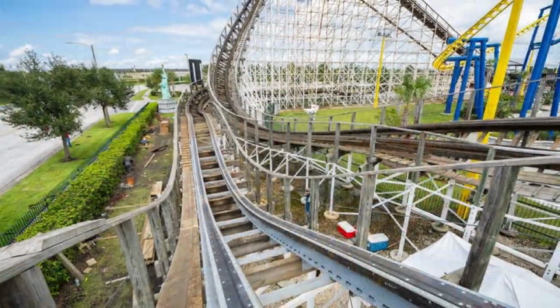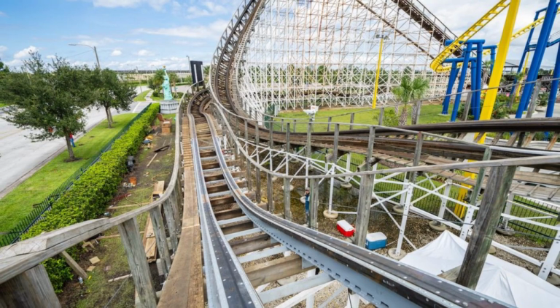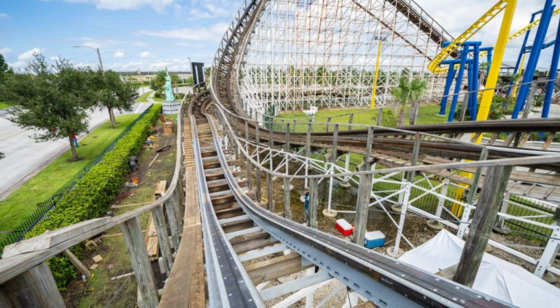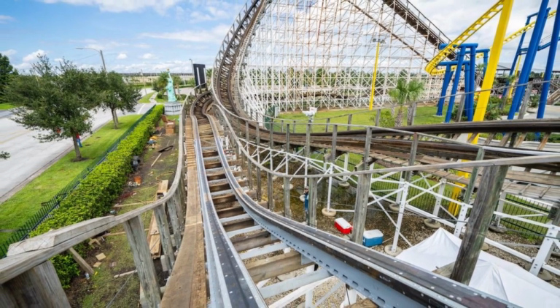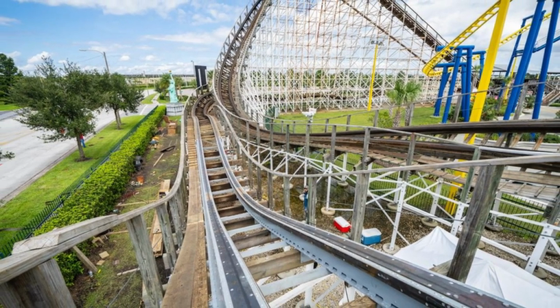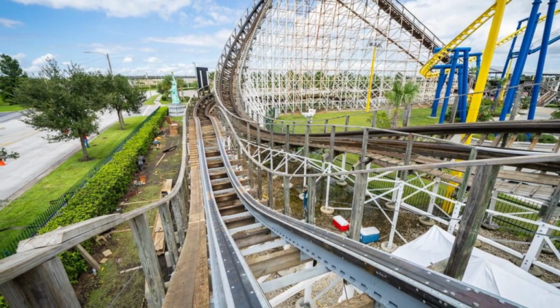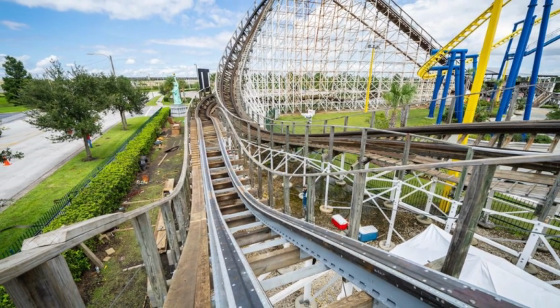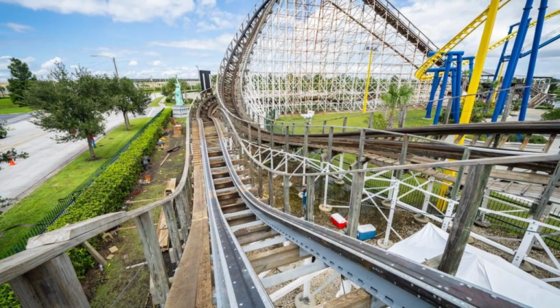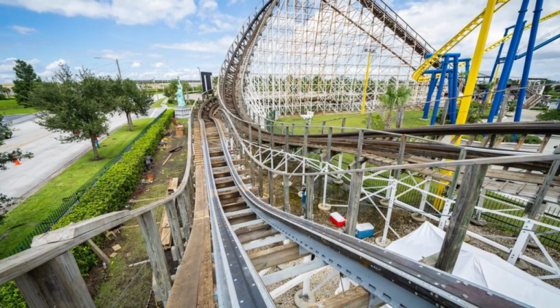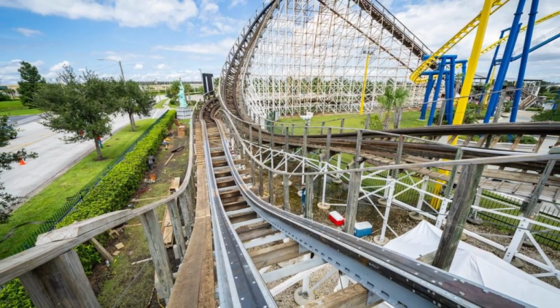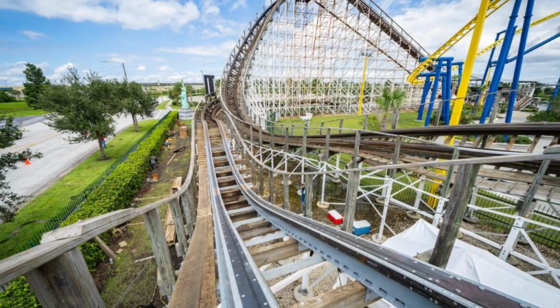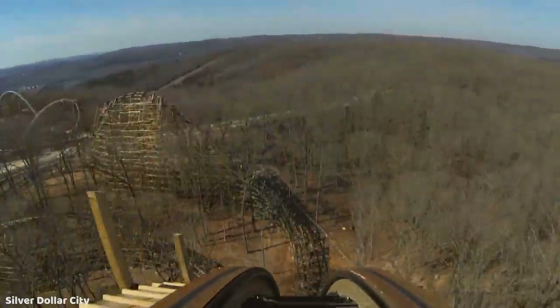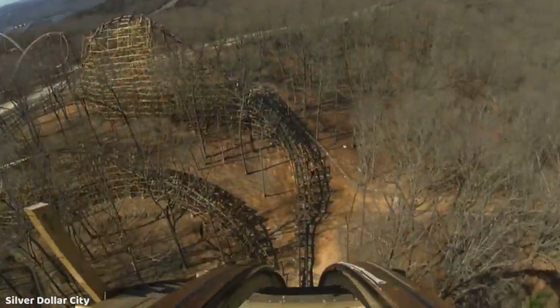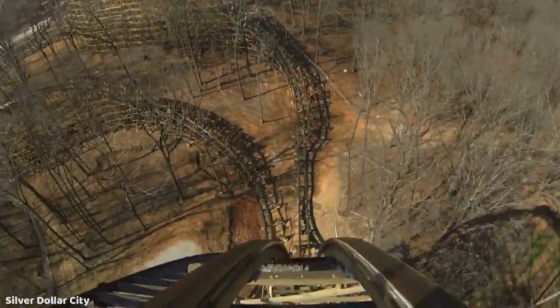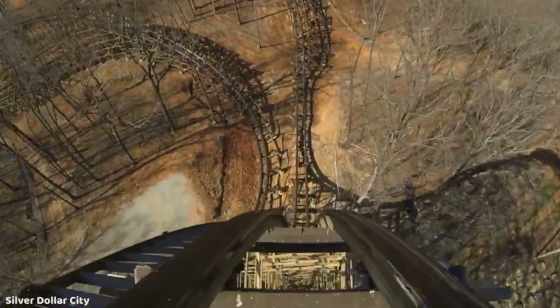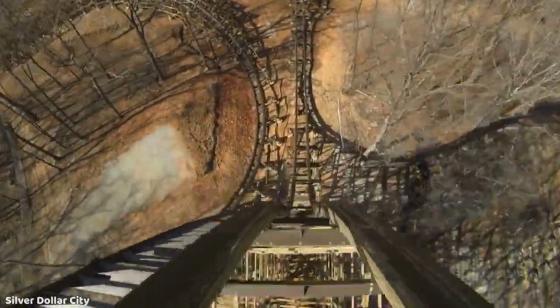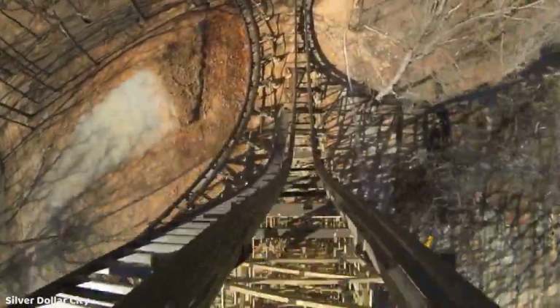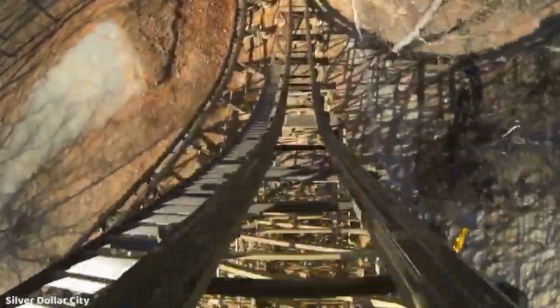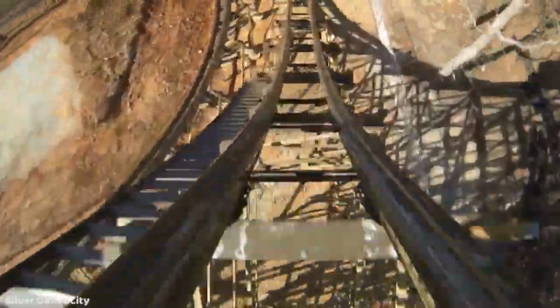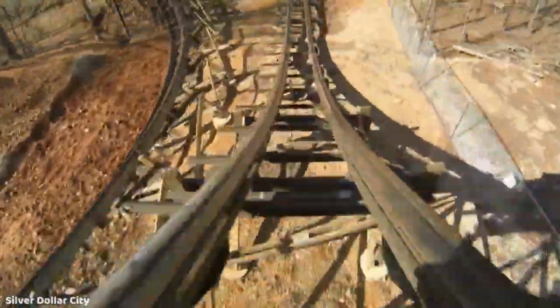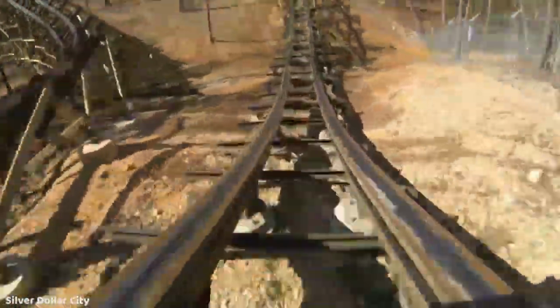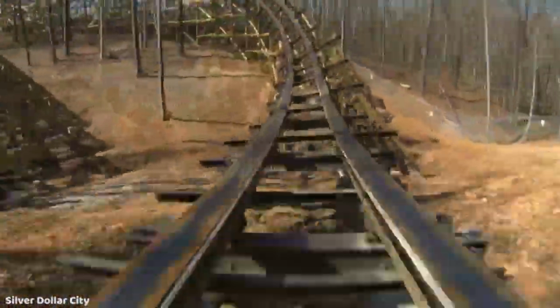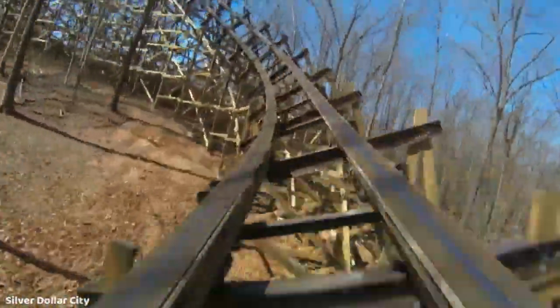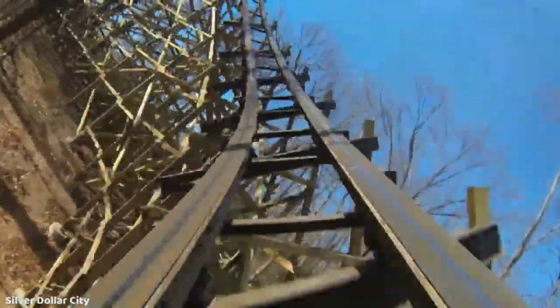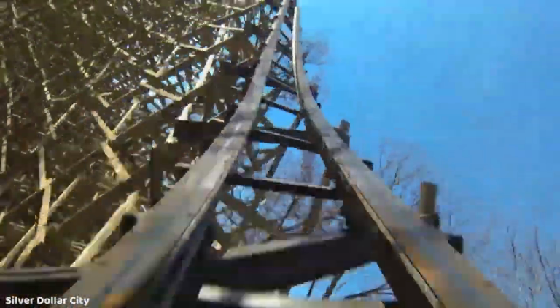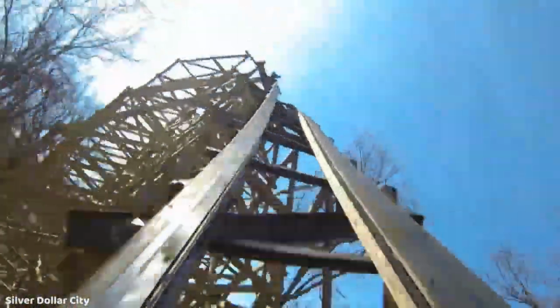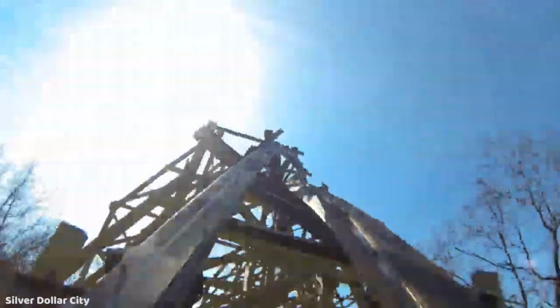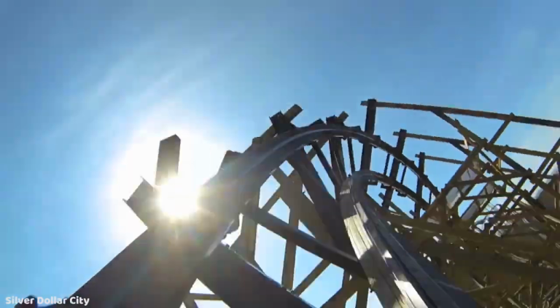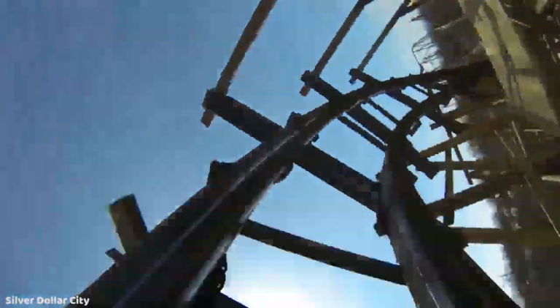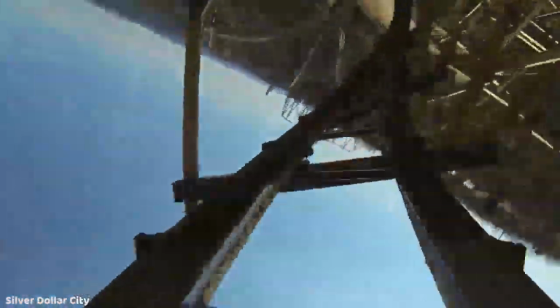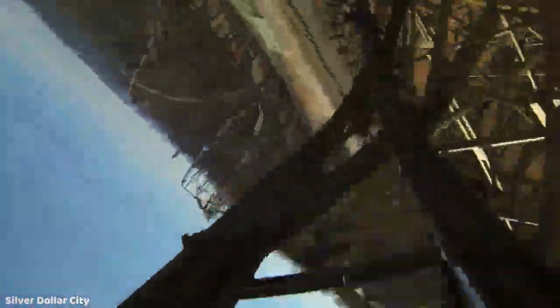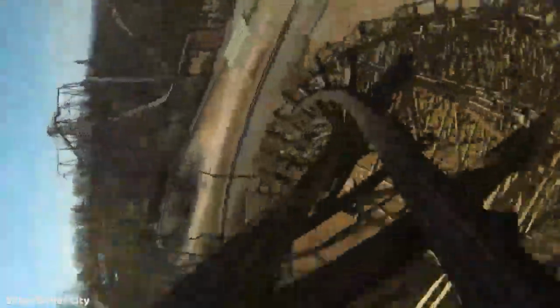Just two years after the debut of New Texas Giant, Outlaw Run would make its debut in March of 2013 at Silver Dollar City. This was the first of four RMC Topper Track models that would be built in just a four-year span.